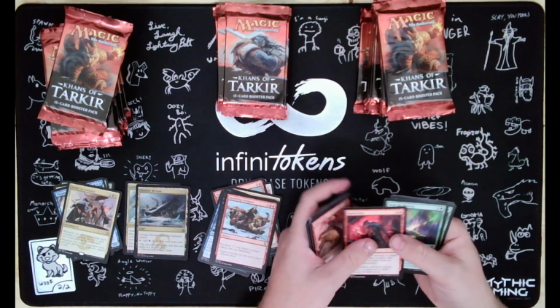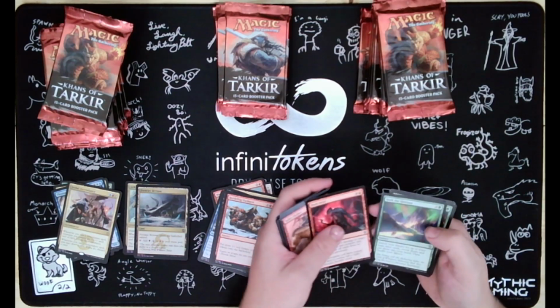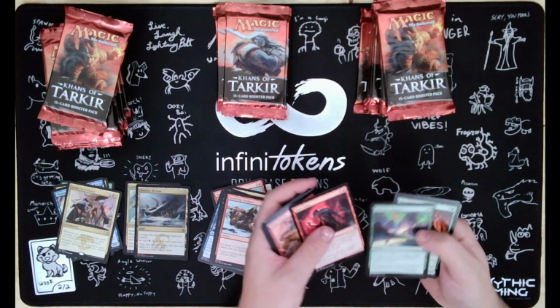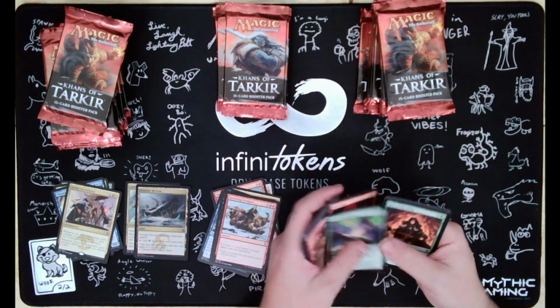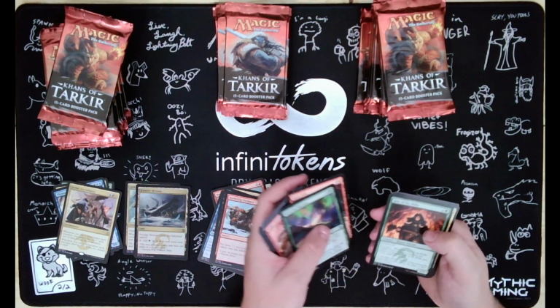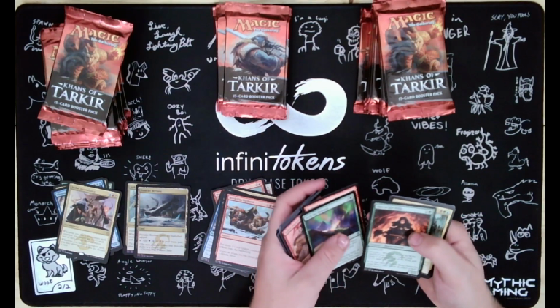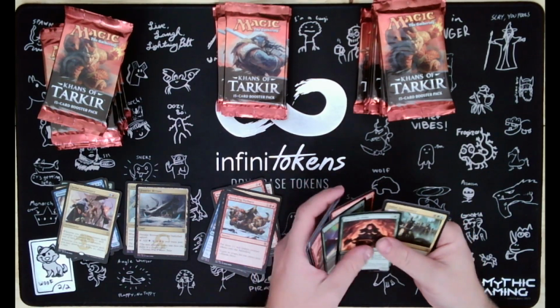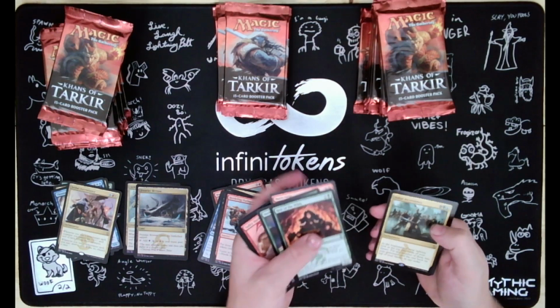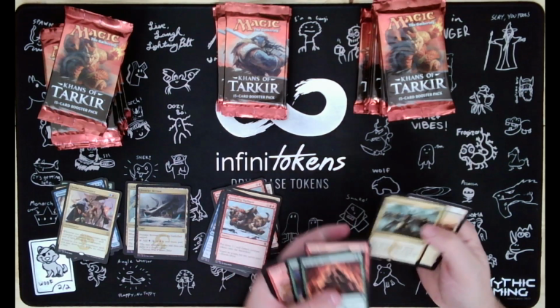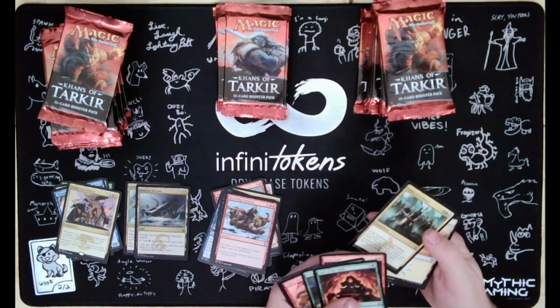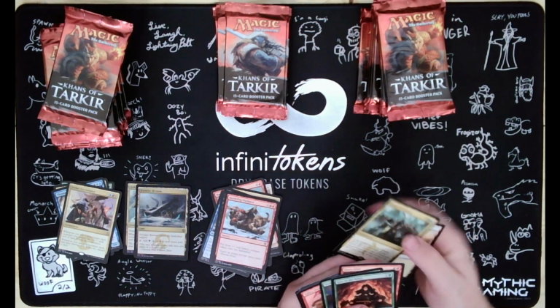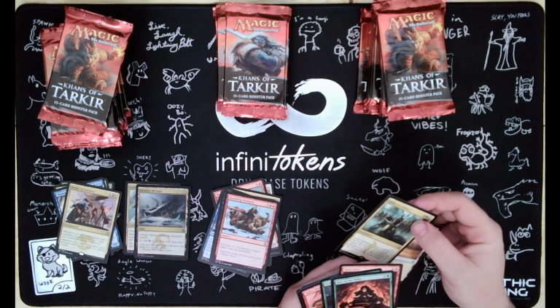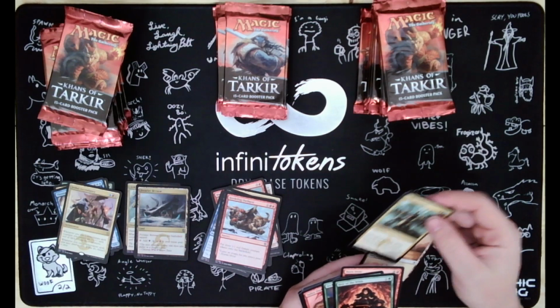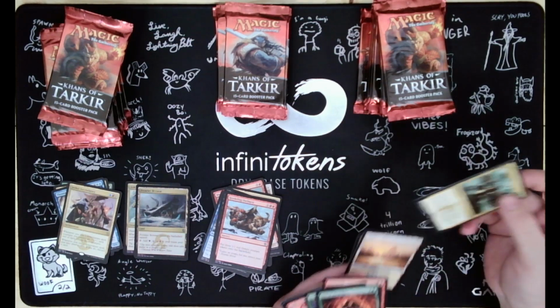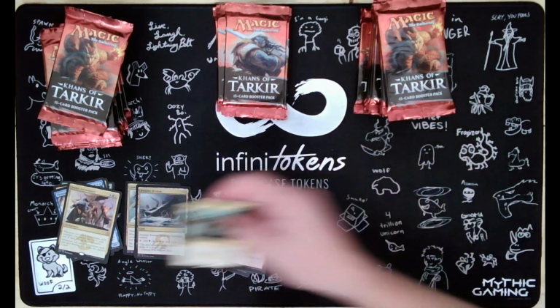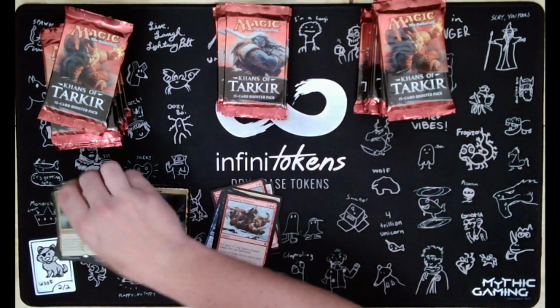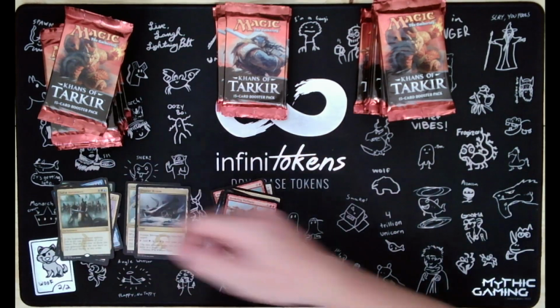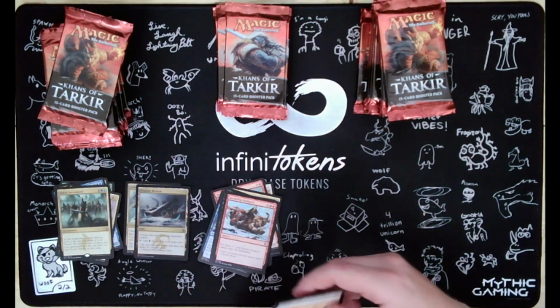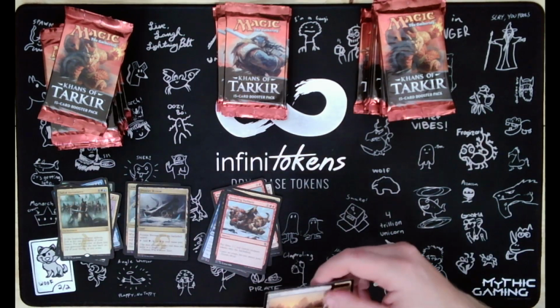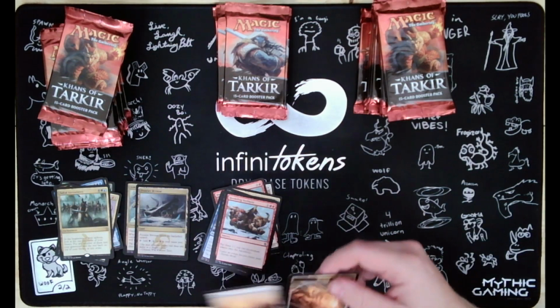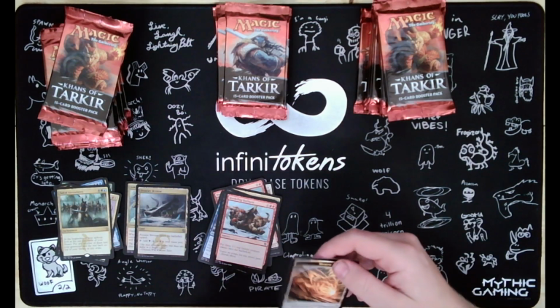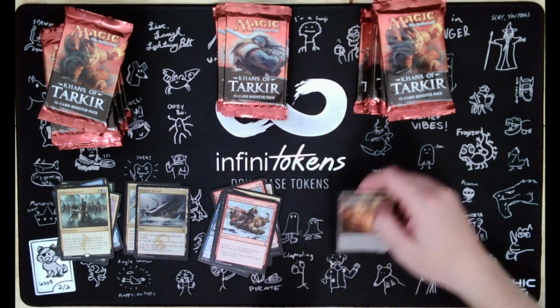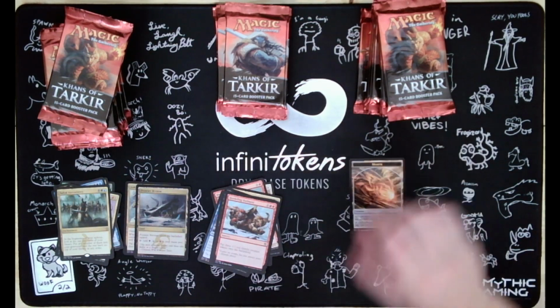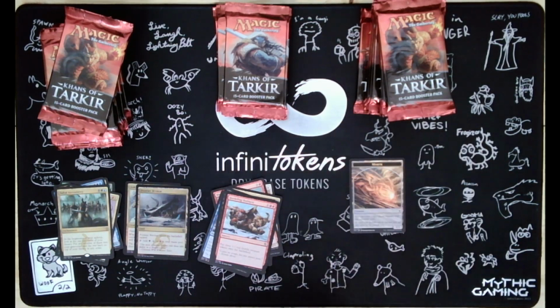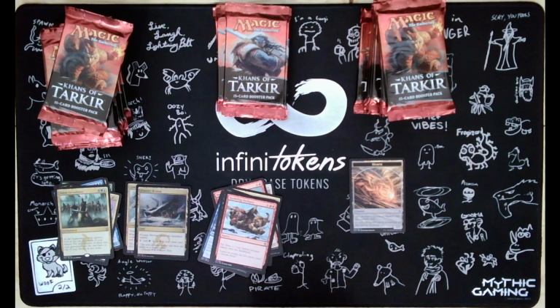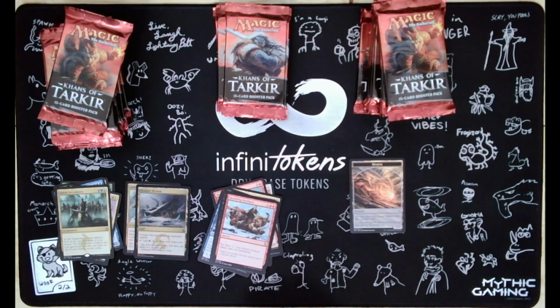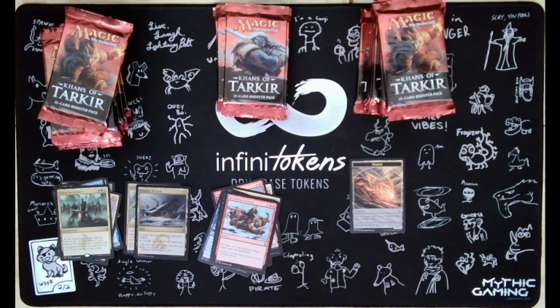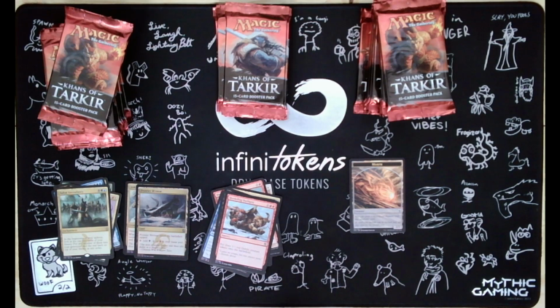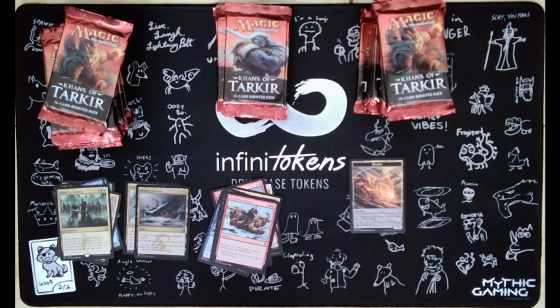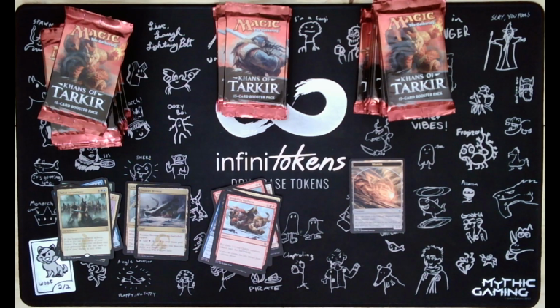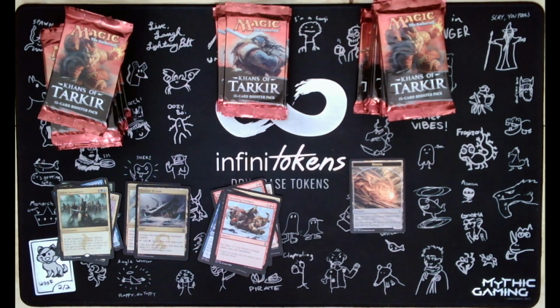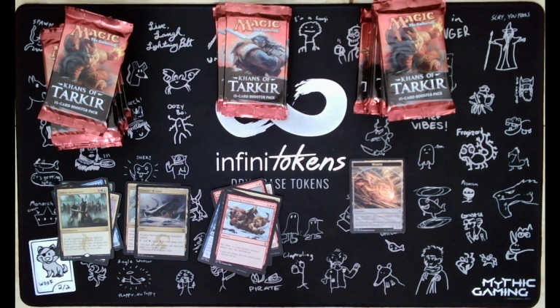Burnaway, Seek the Horizon, Heir of the Wilds, another Sultai charm, and a morph token. I think that's our first token - it's just been land cards.